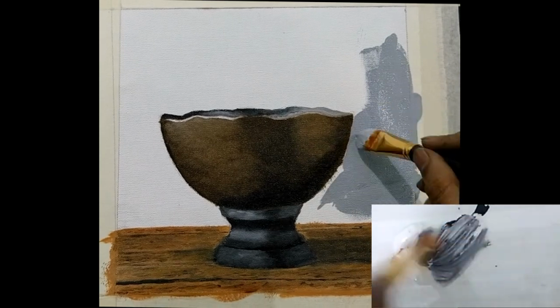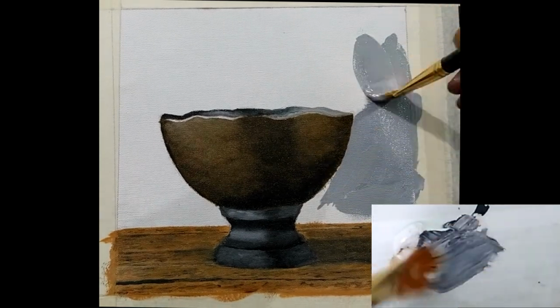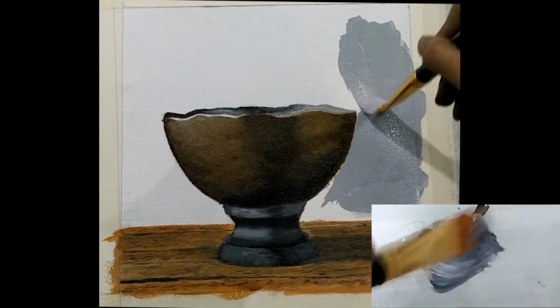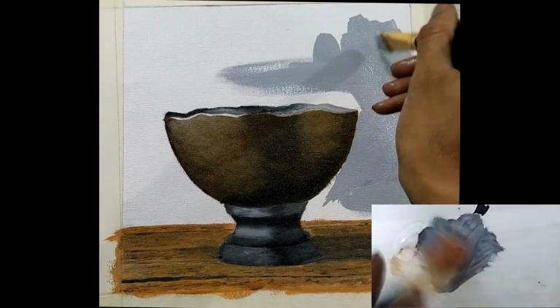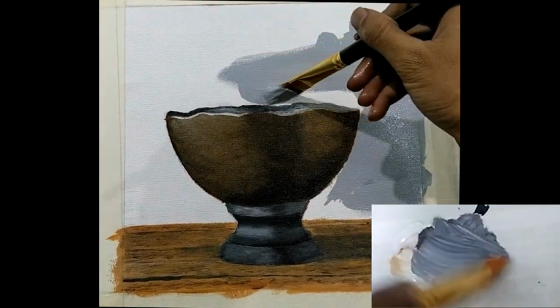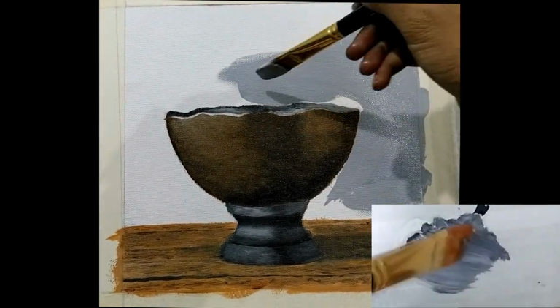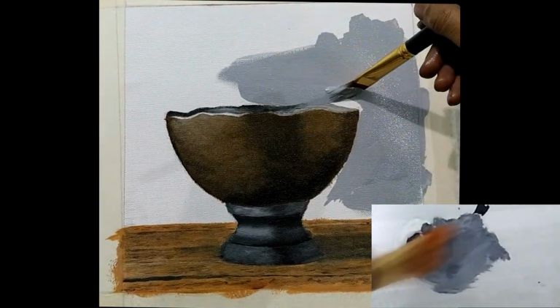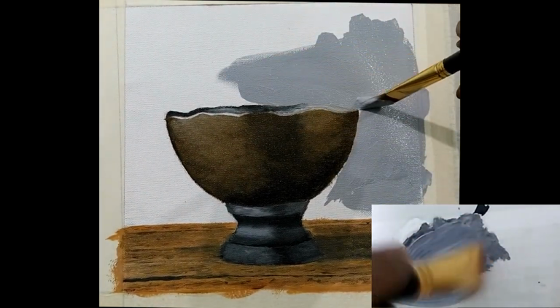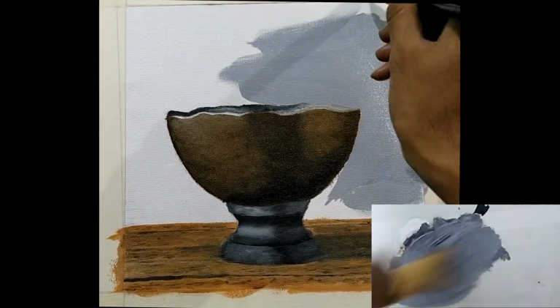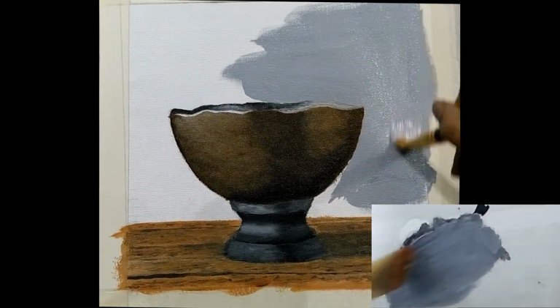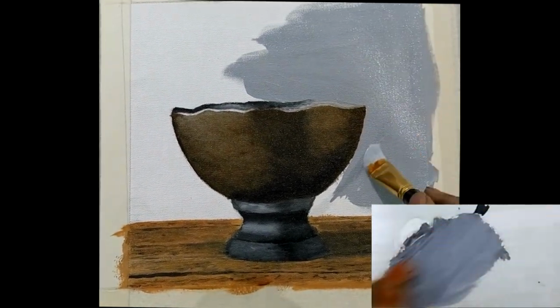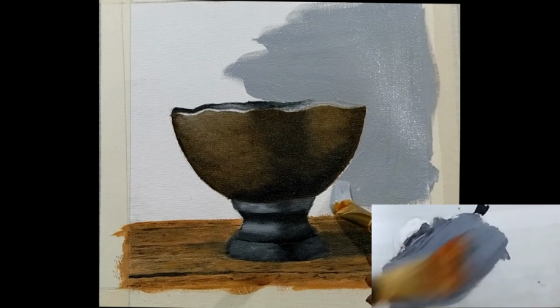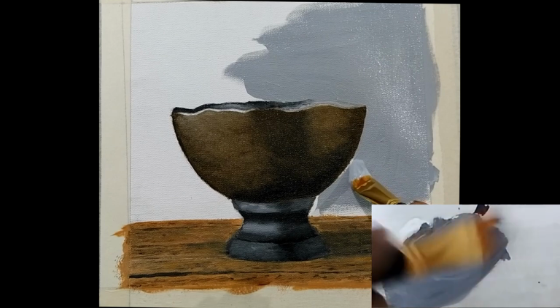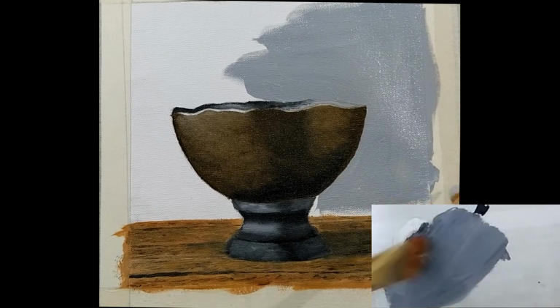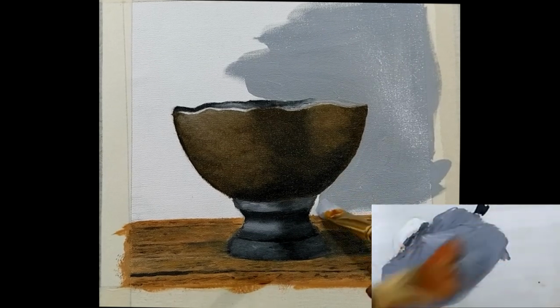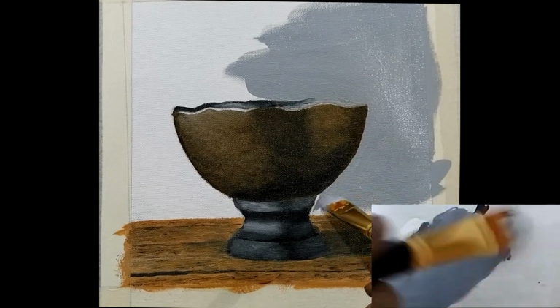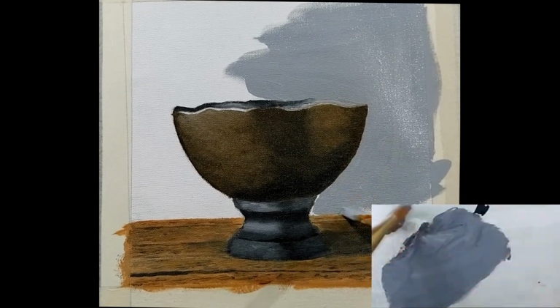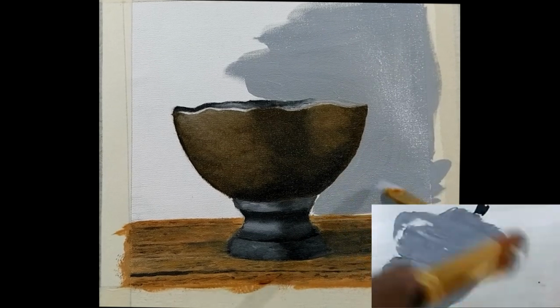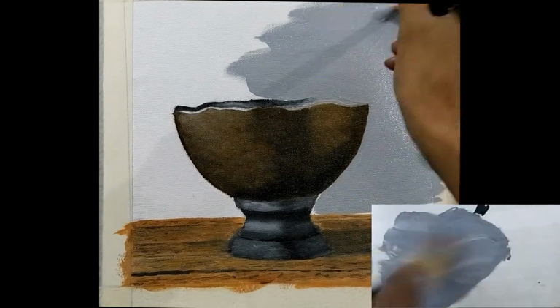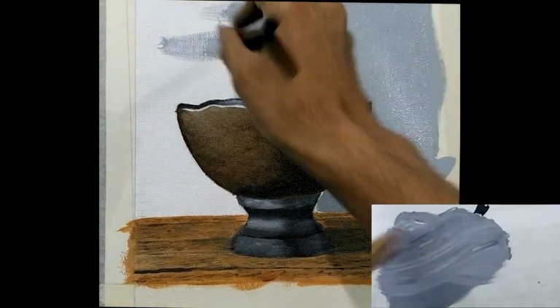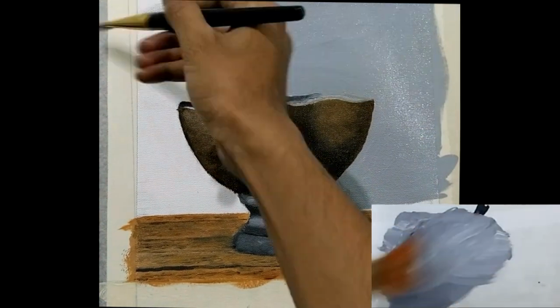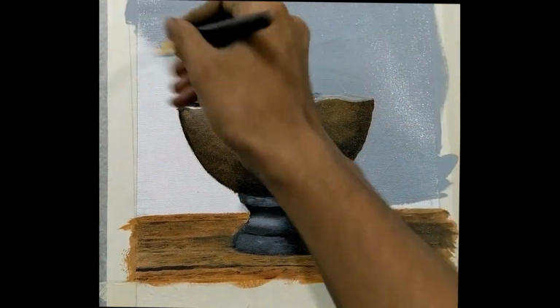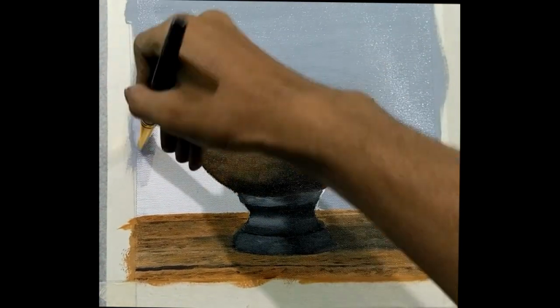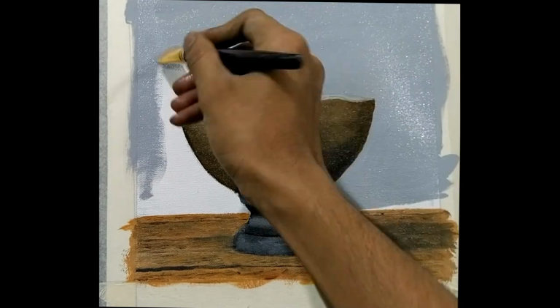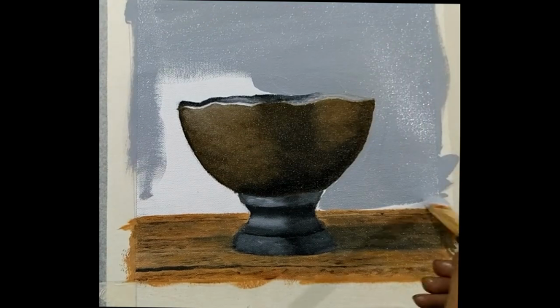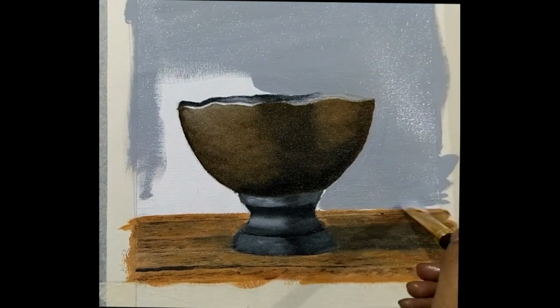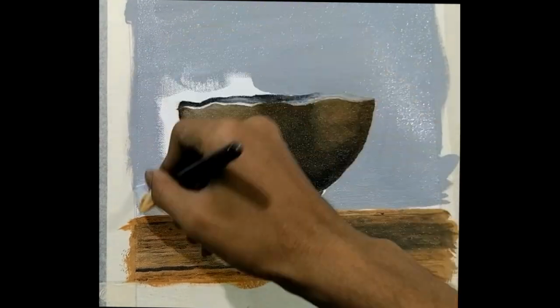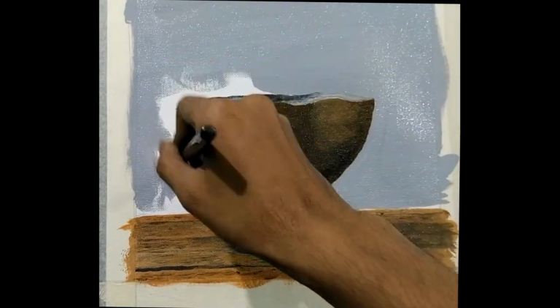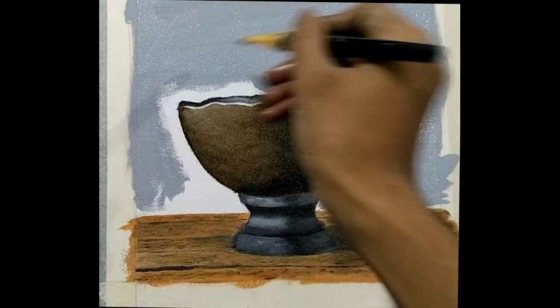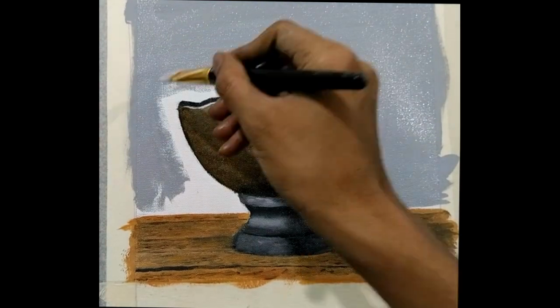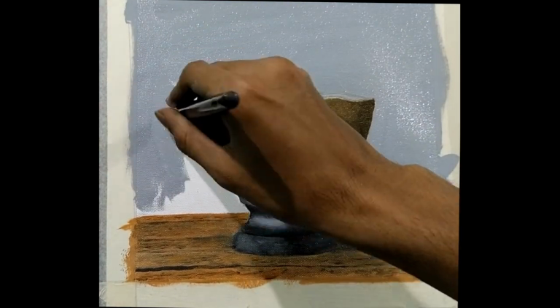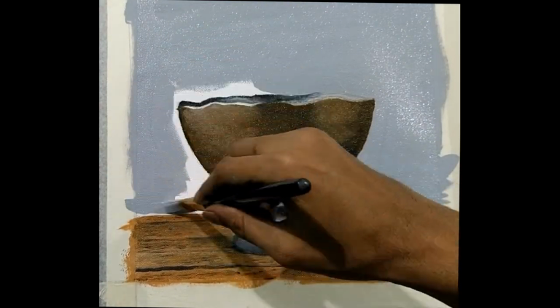Now you can start with the background. For this I am using a light gray — I have mixed more of white and less of black. Paint it throughout the background.